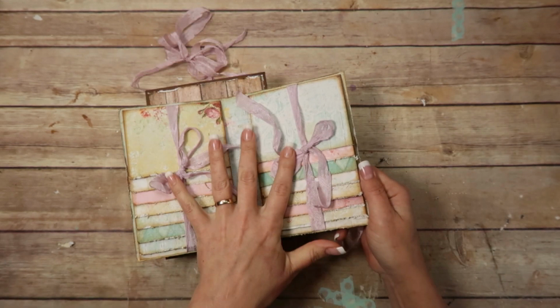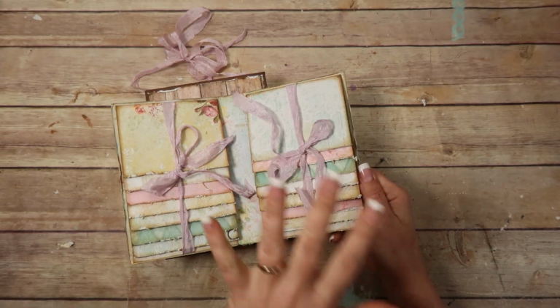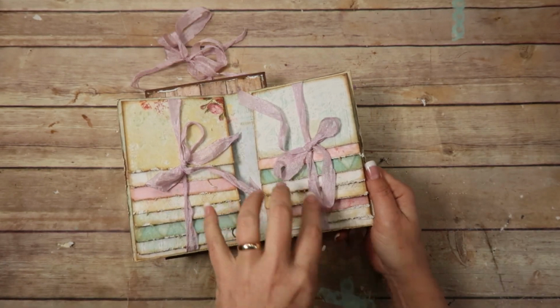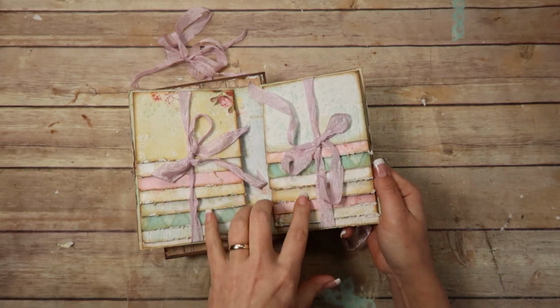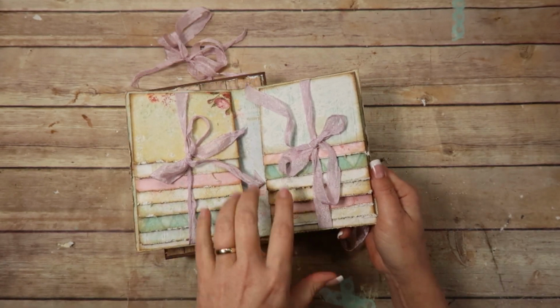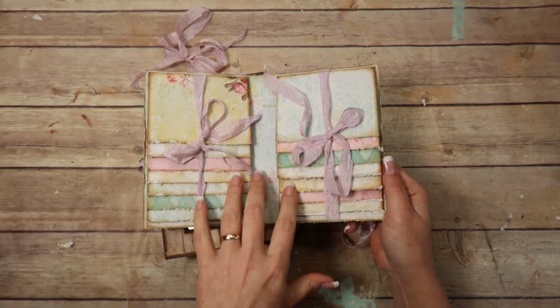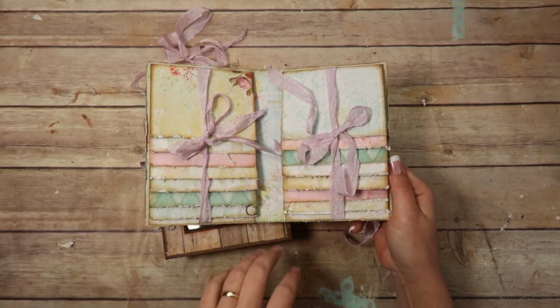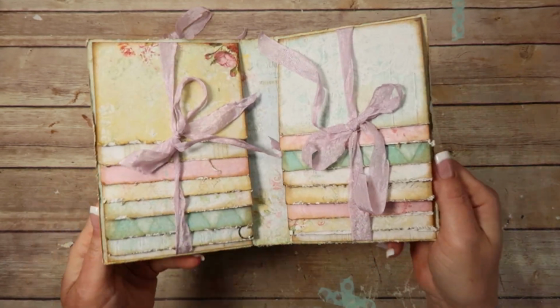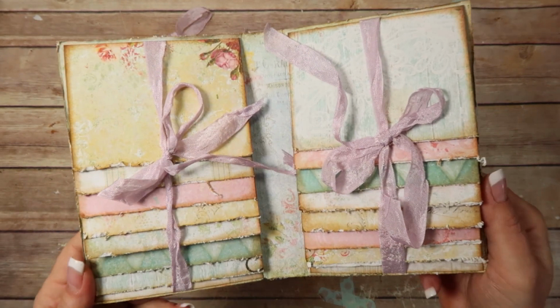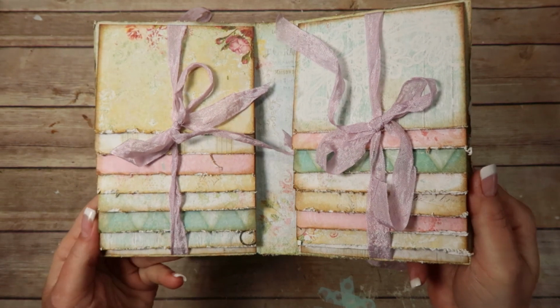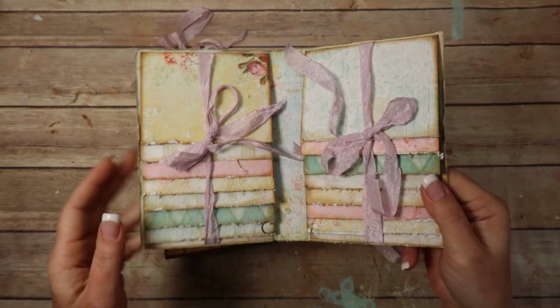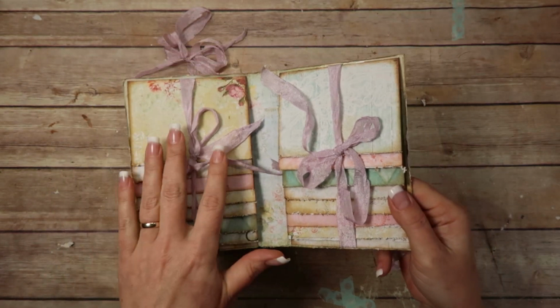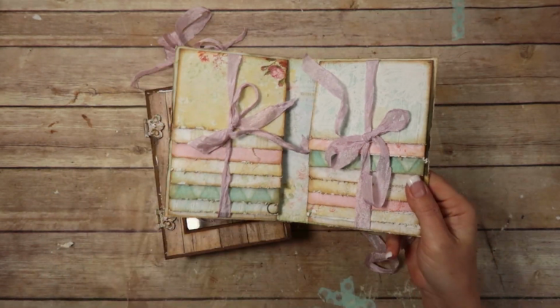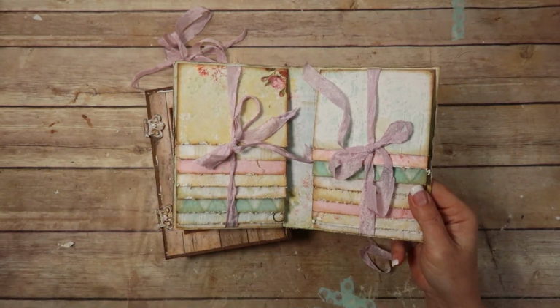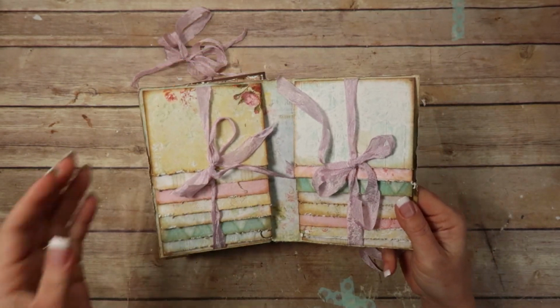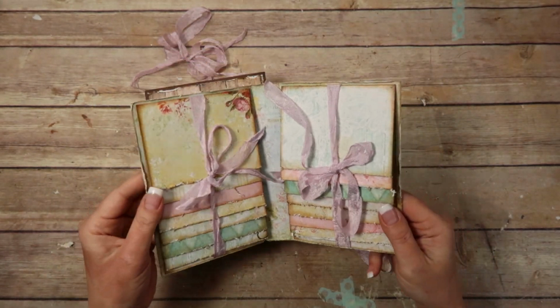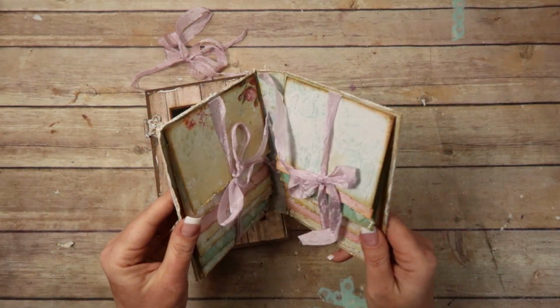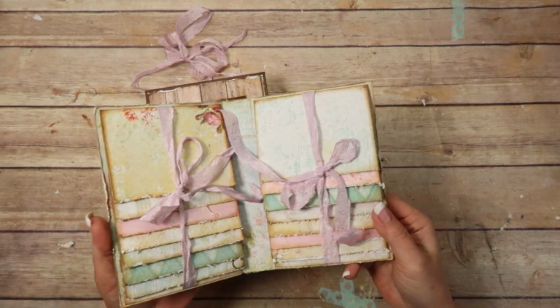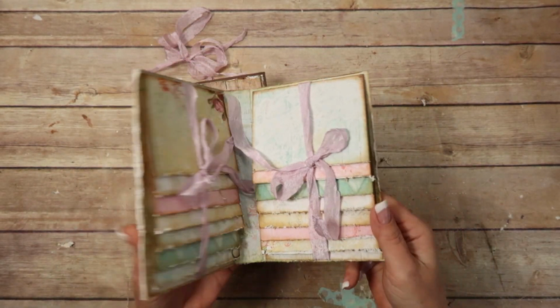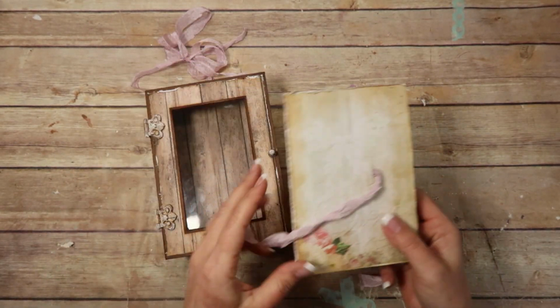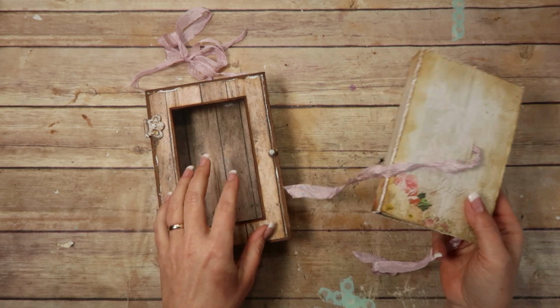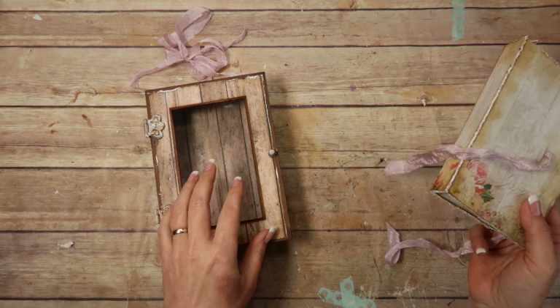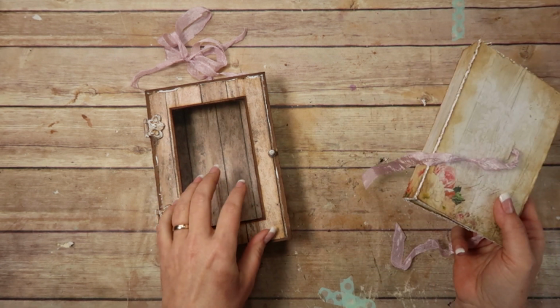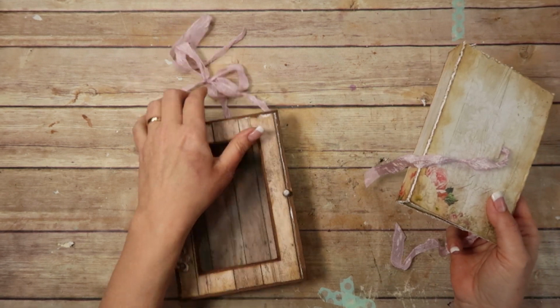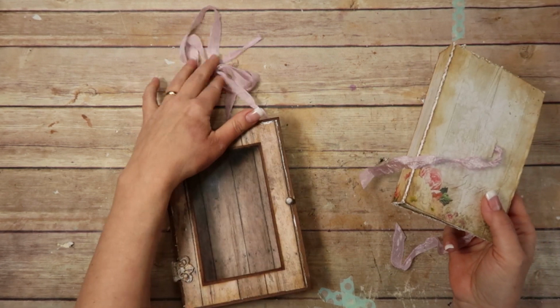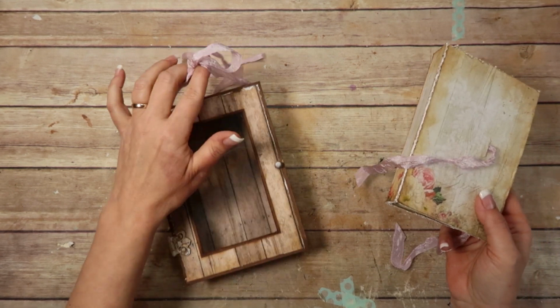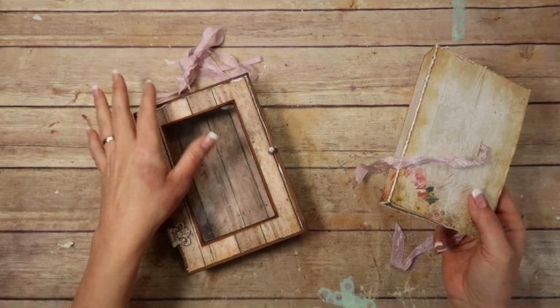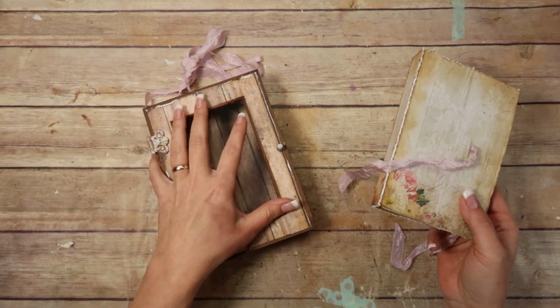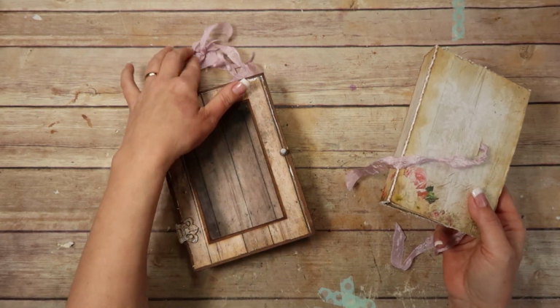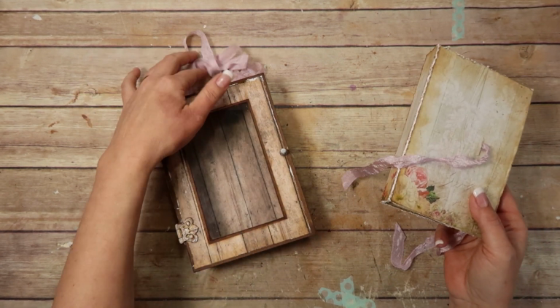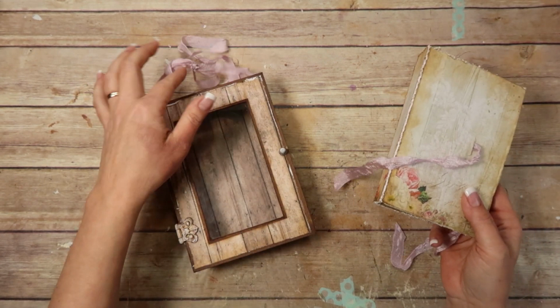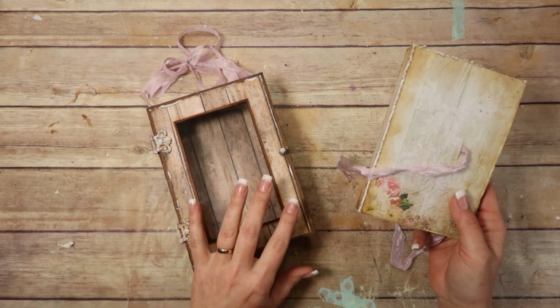I don't think I'm going to embellish anything on the inside of this album. I think it's just adorable as it is — you could put stickers and stuff if you want, but I don't want it to be too heavy because this is going to be hanging on the wall with just seam binding.